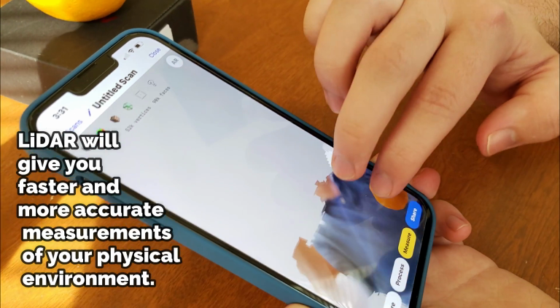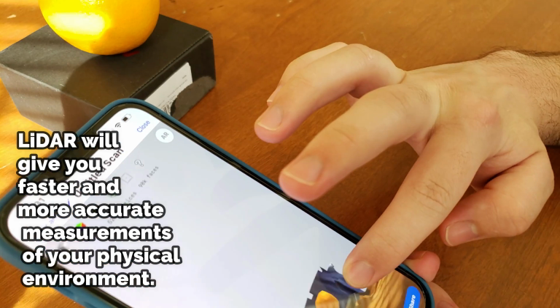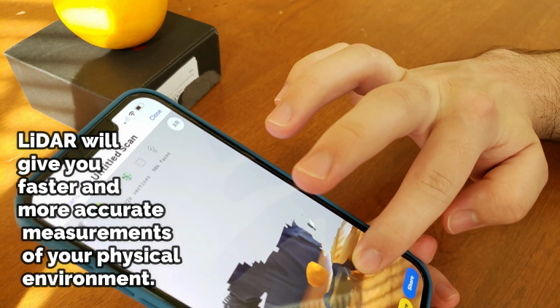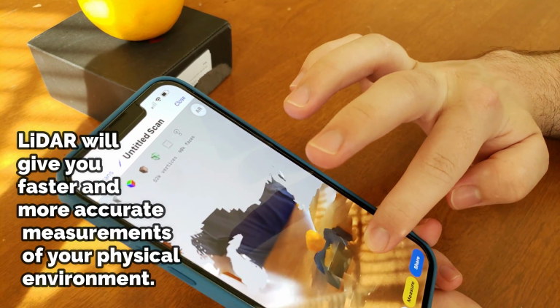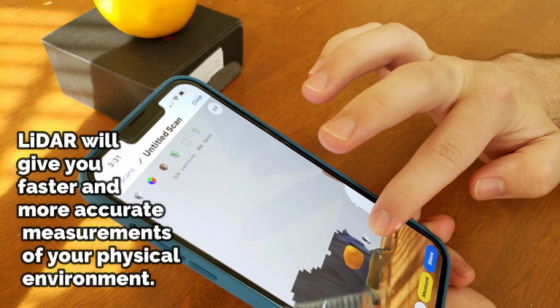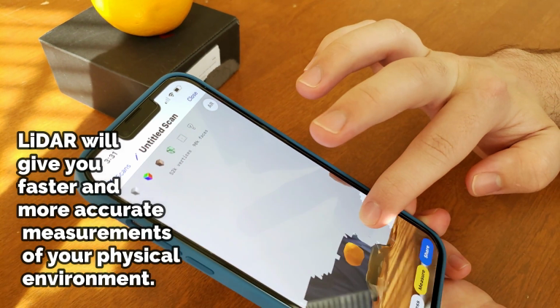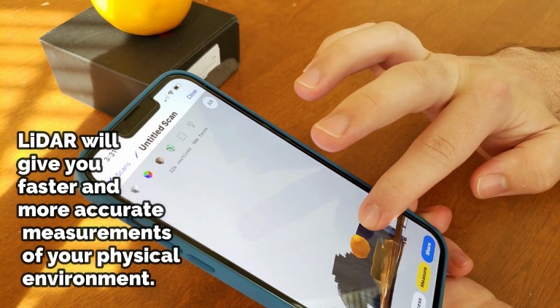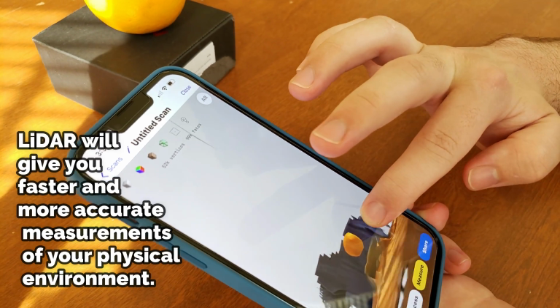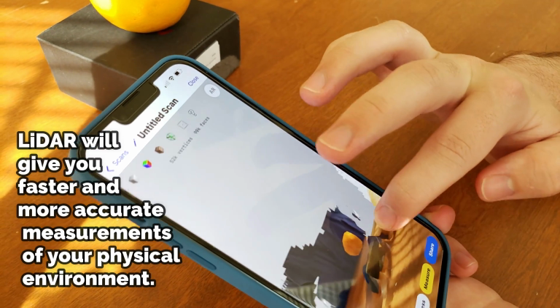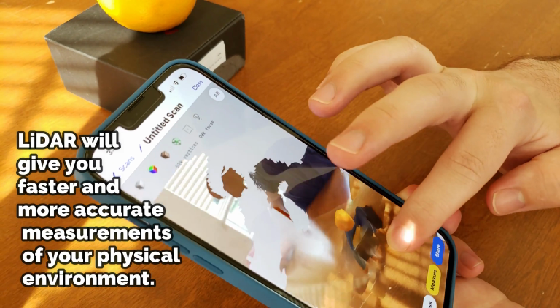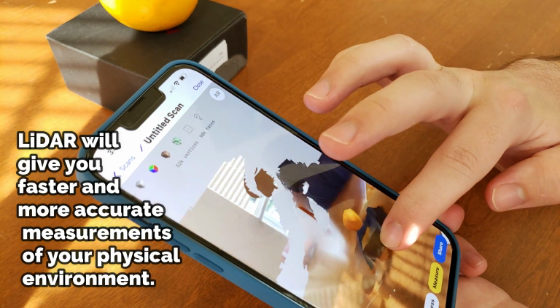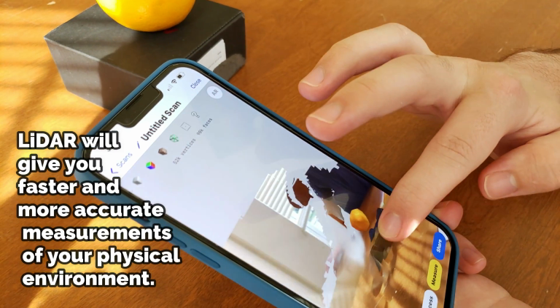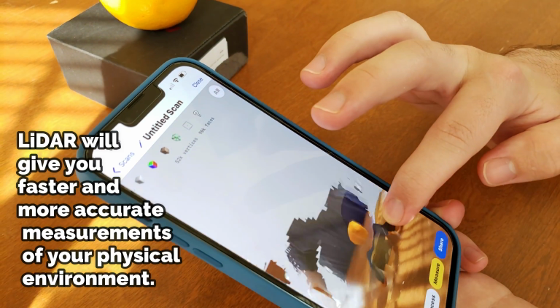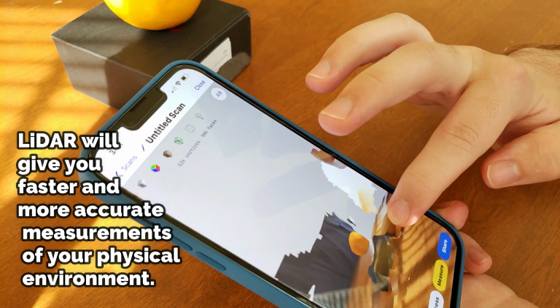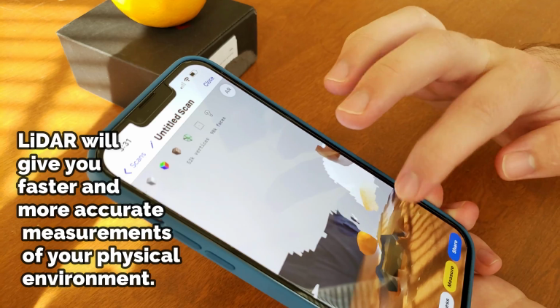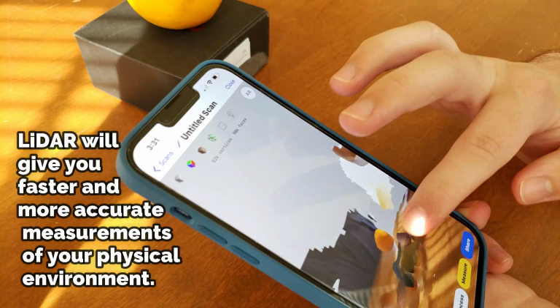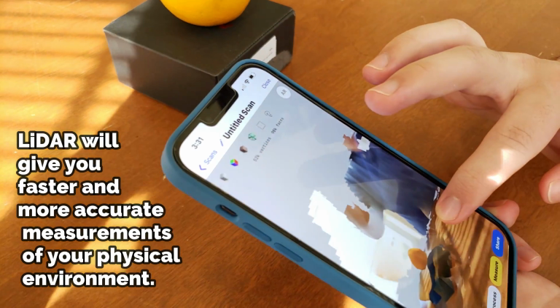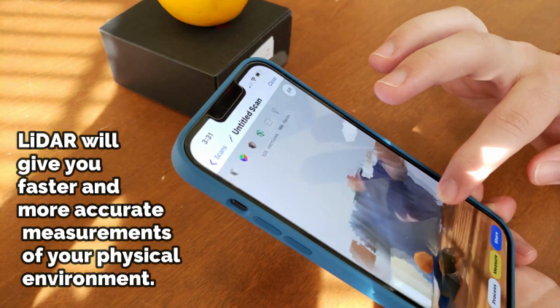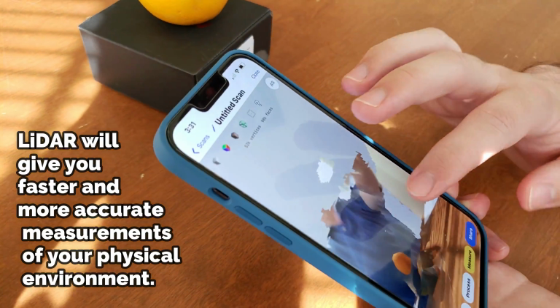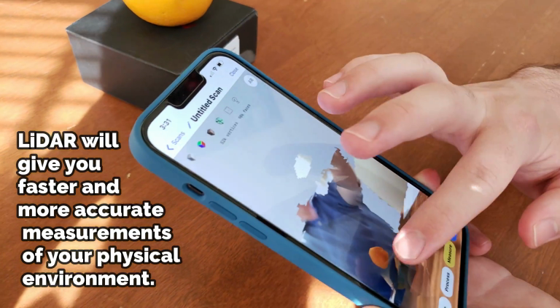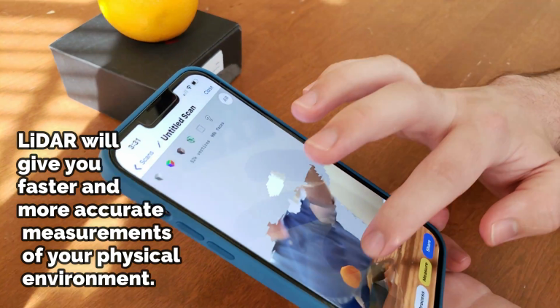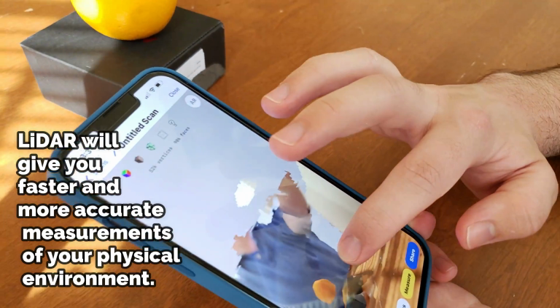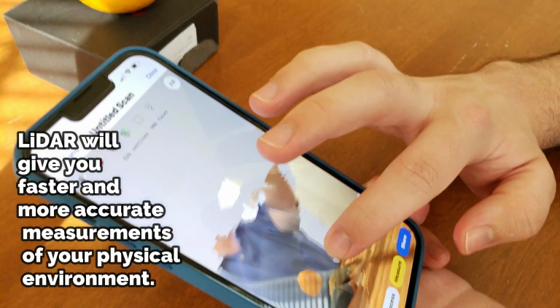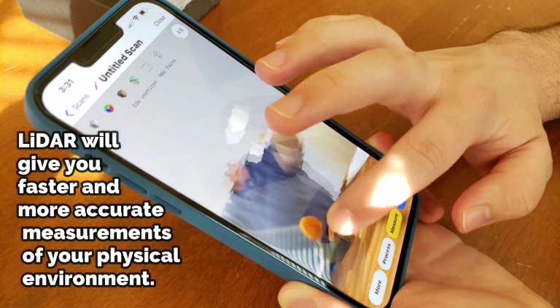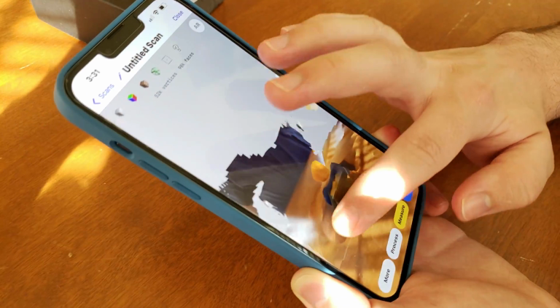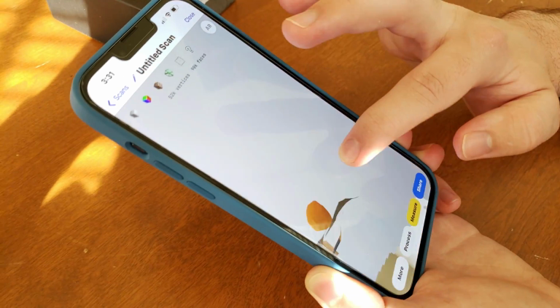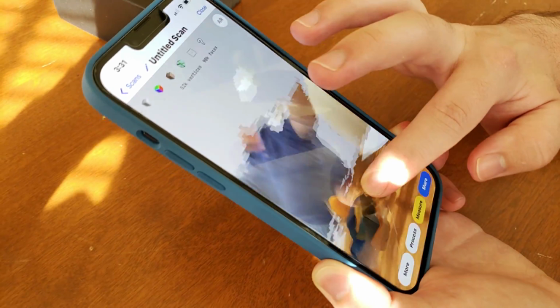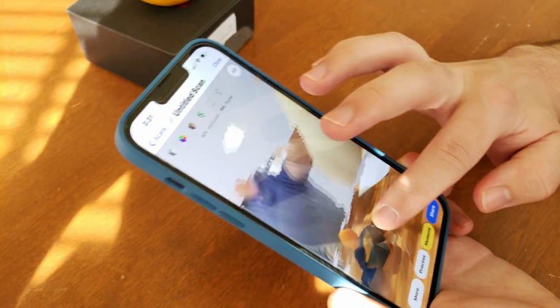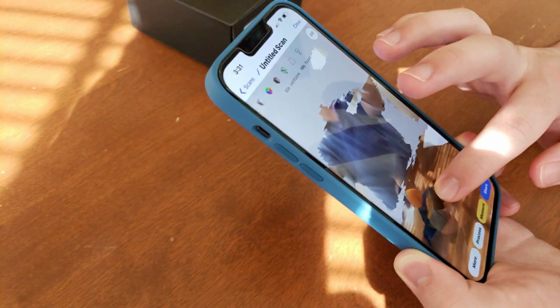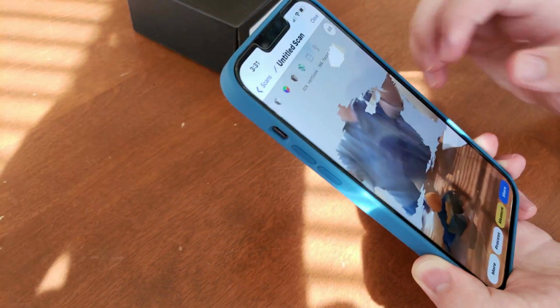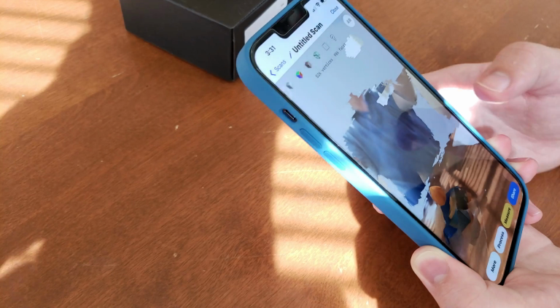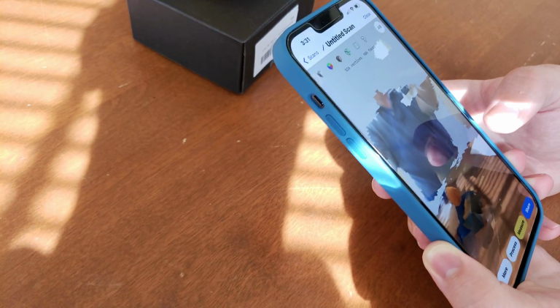Here's my belly — that's funny, it scanned my big belly.